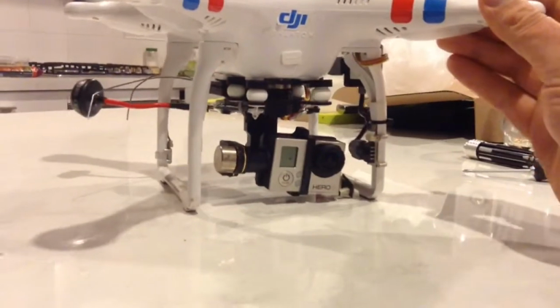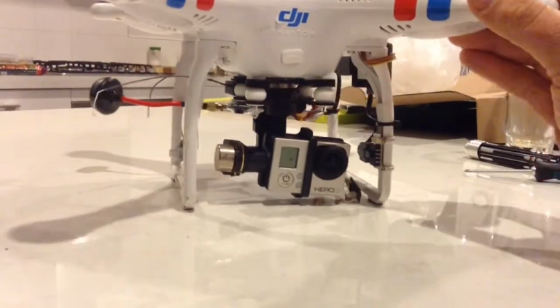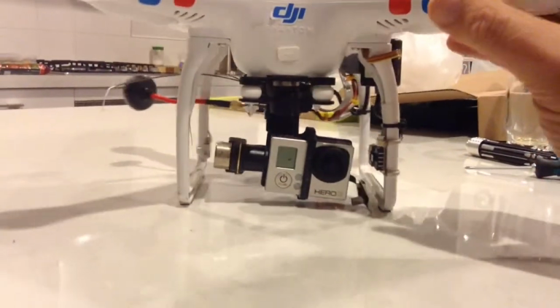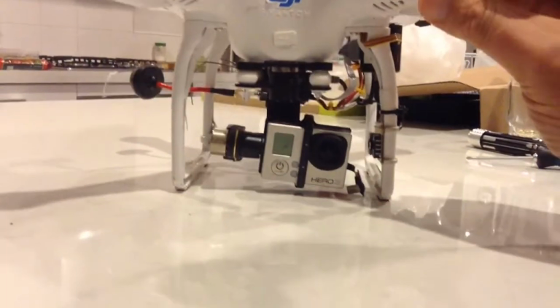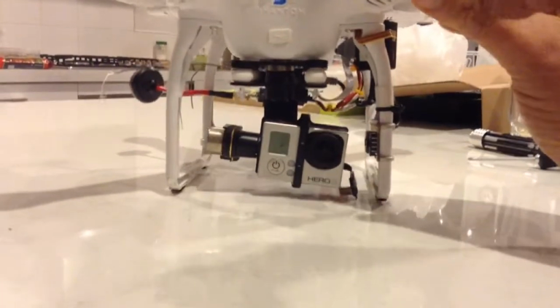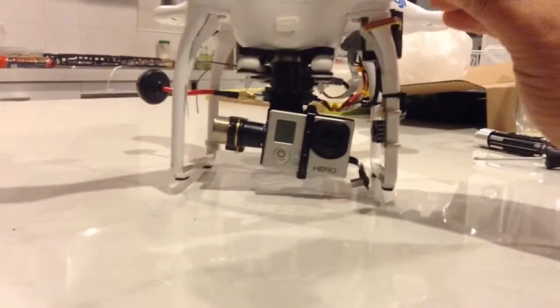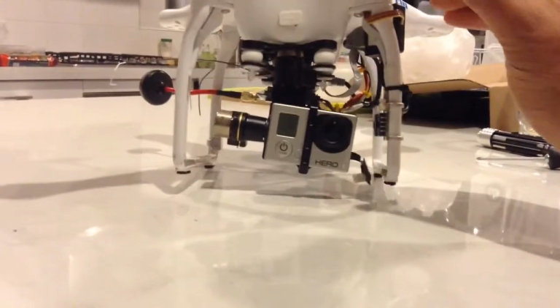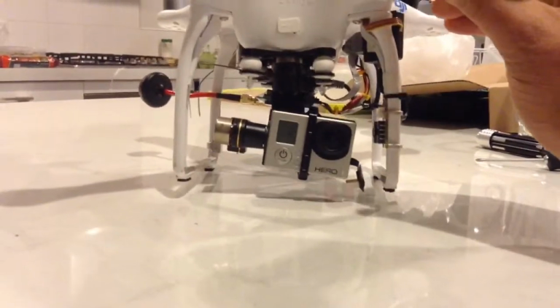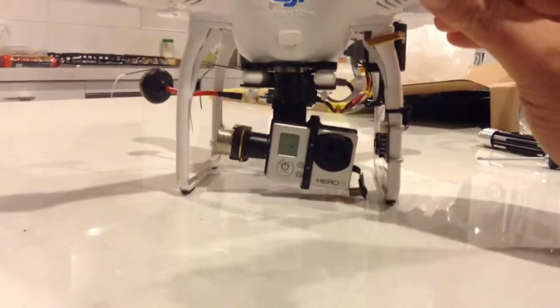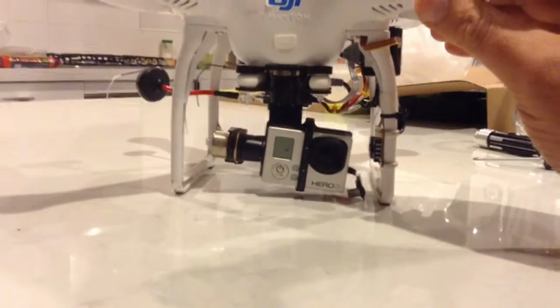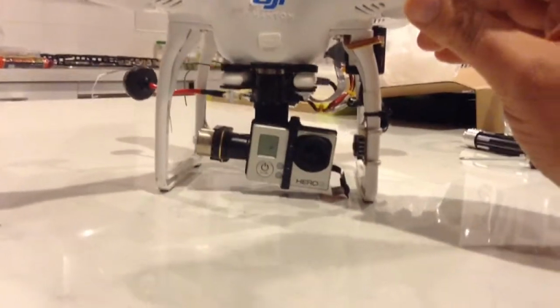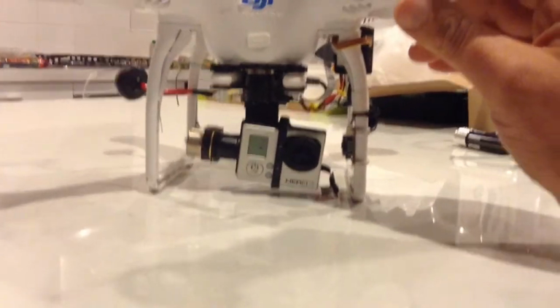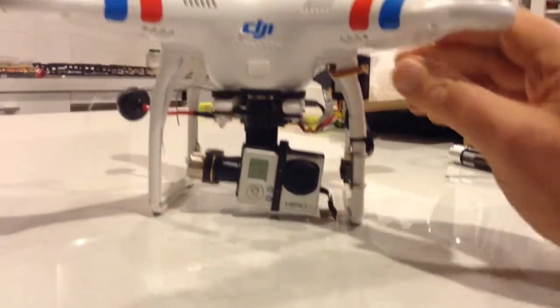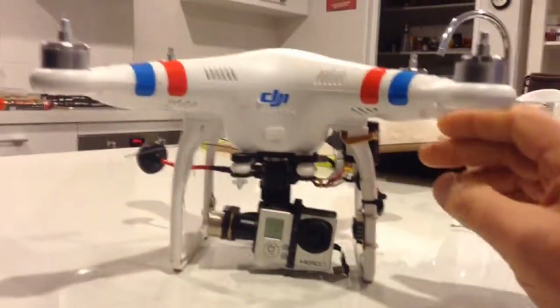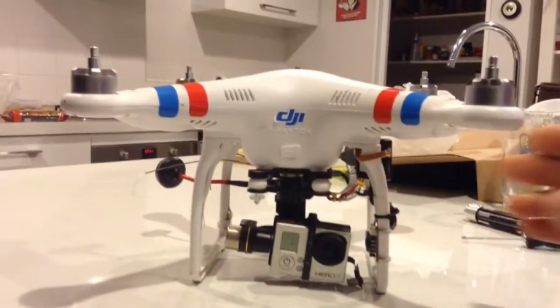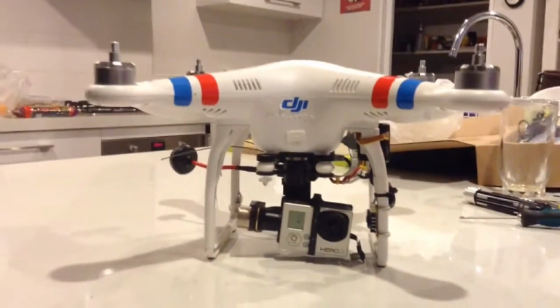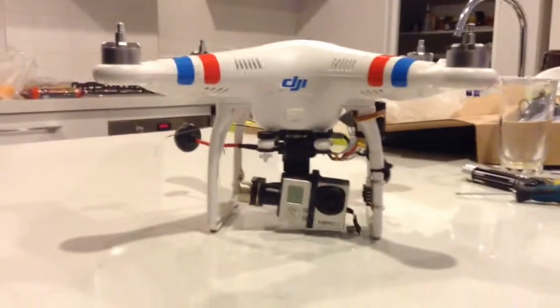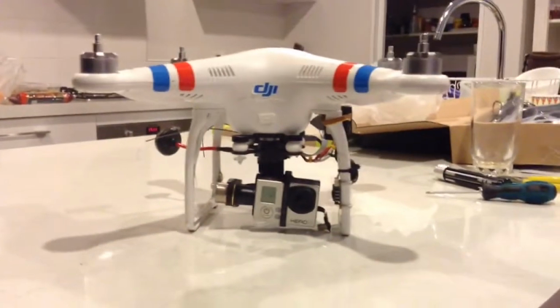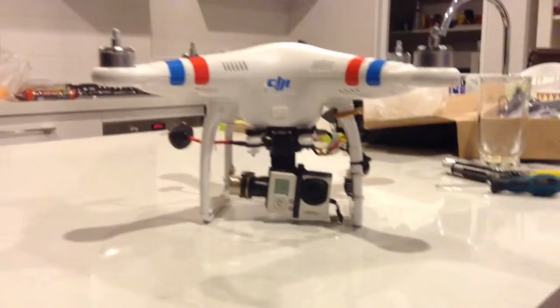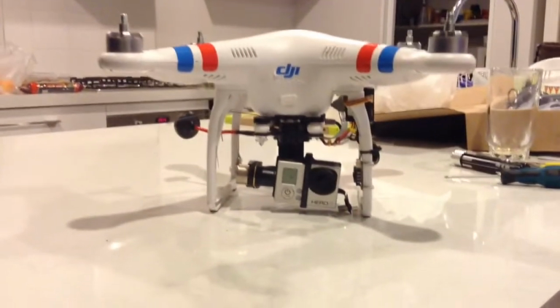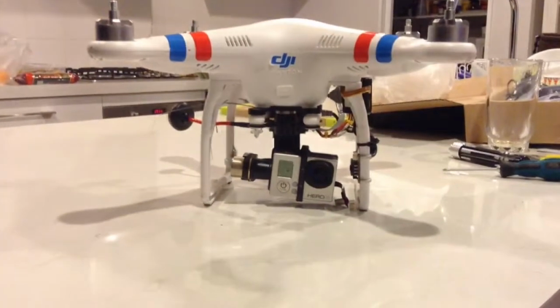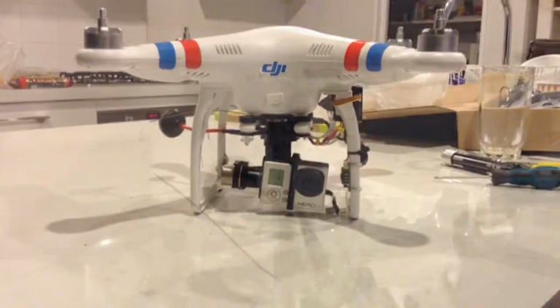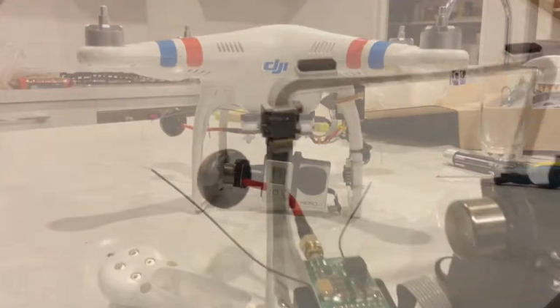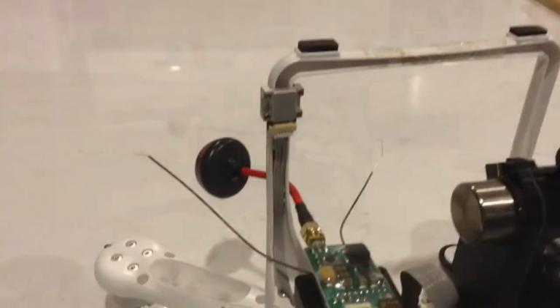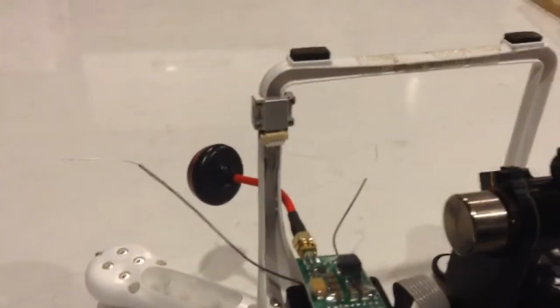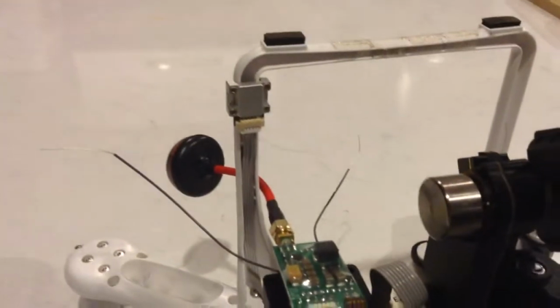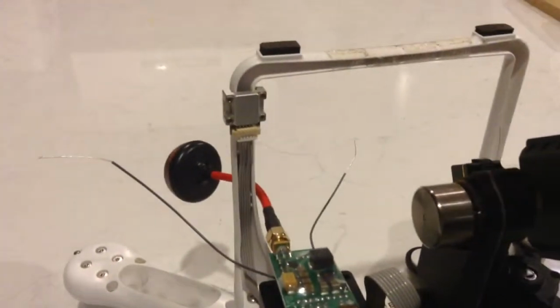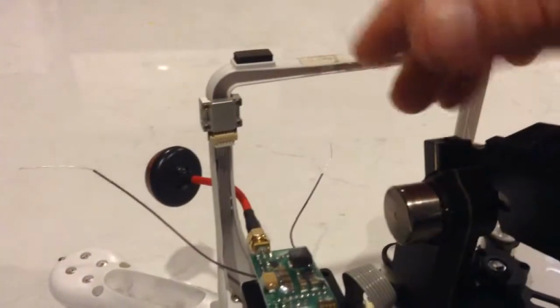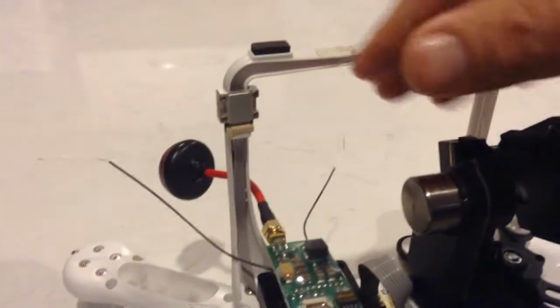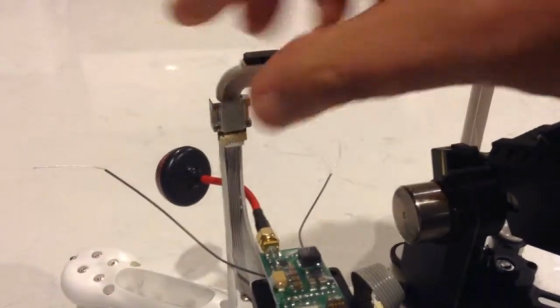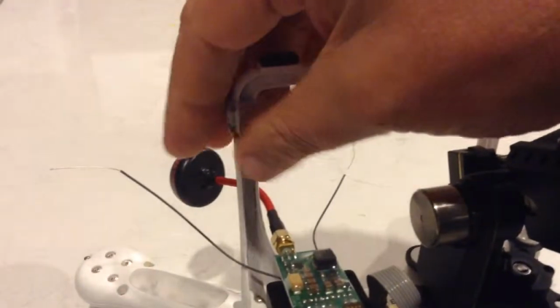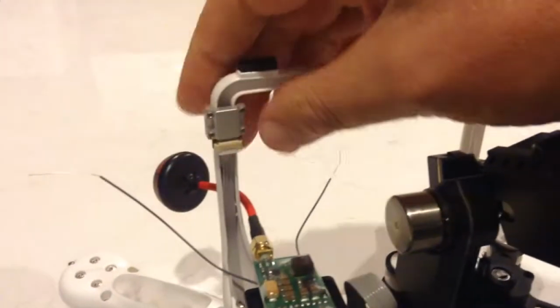This is obviously a pre-construction clip, and then I'll show you partway through and the completed look, just to give you an idea of how it all pans out. So here's the compass module, which is attached to the leg.